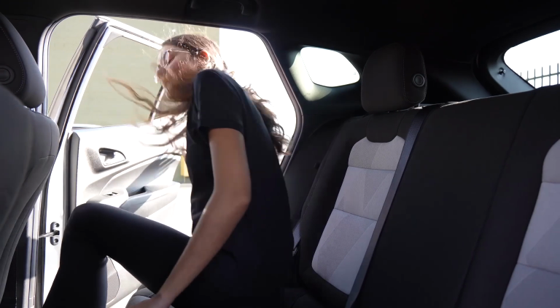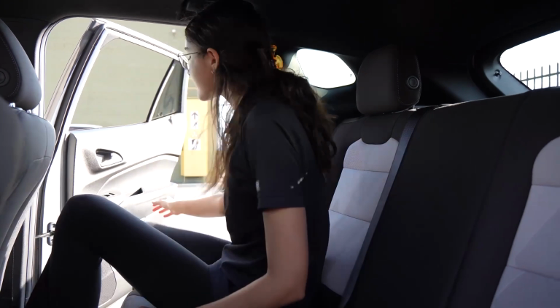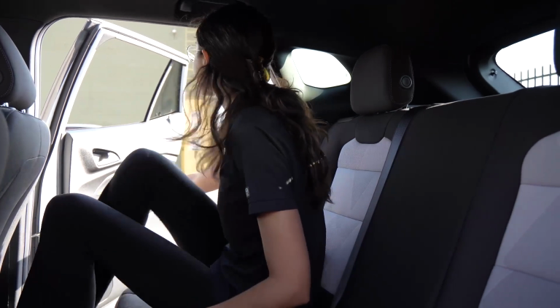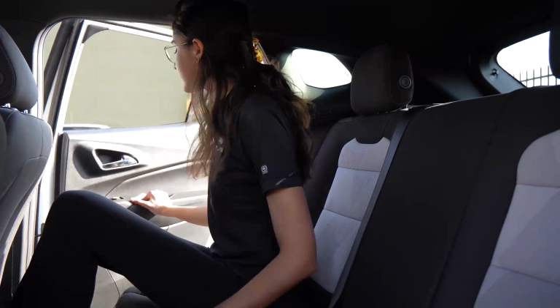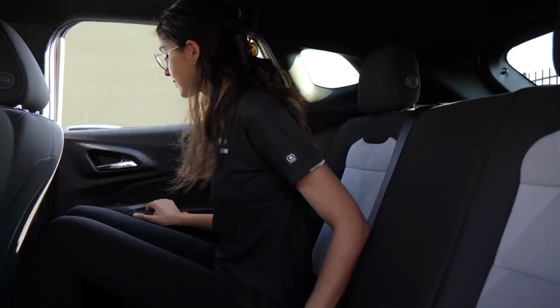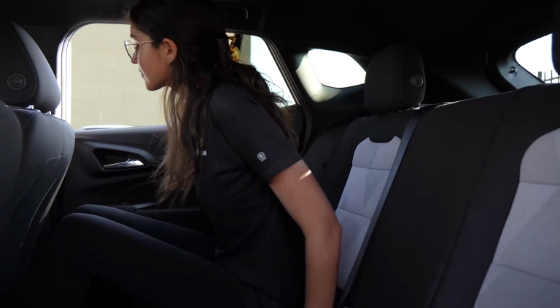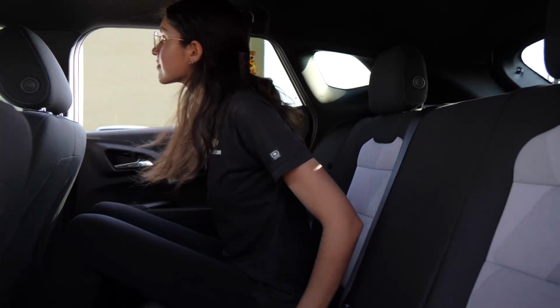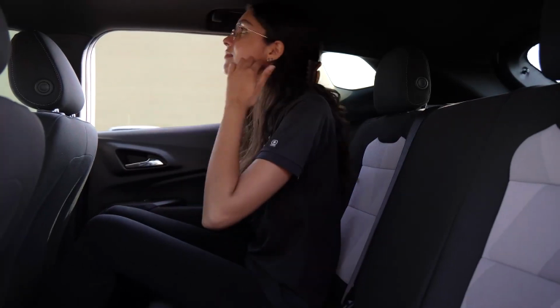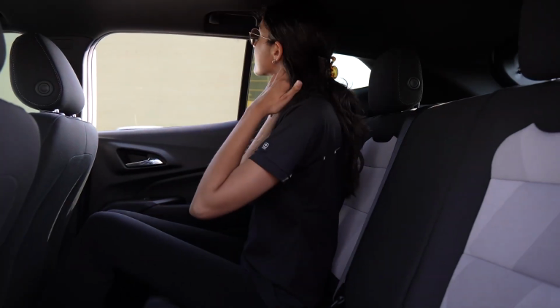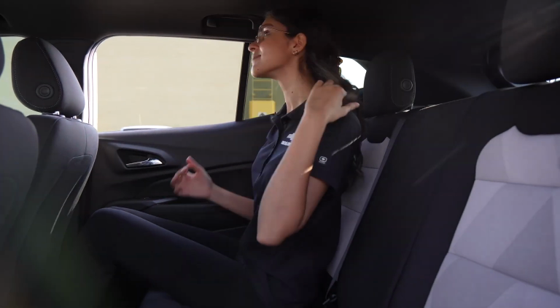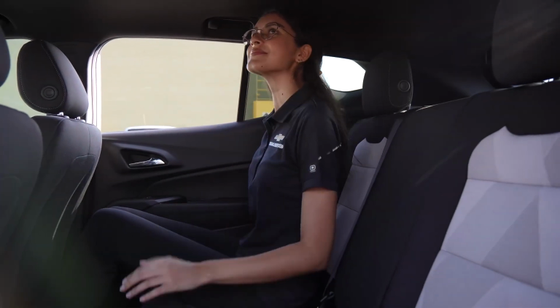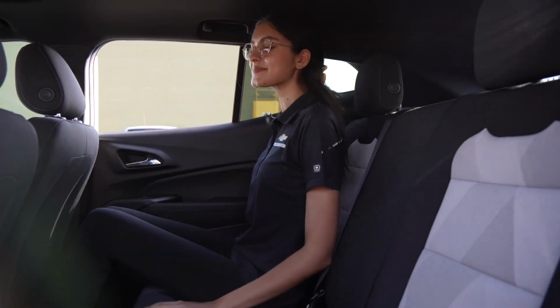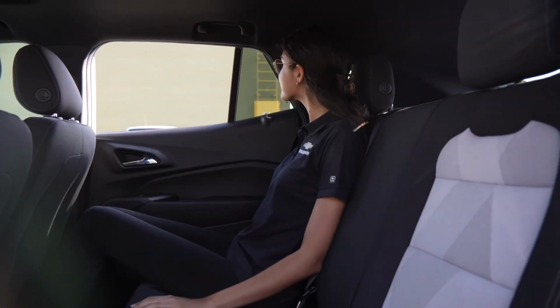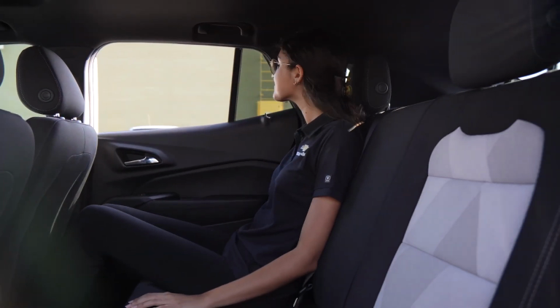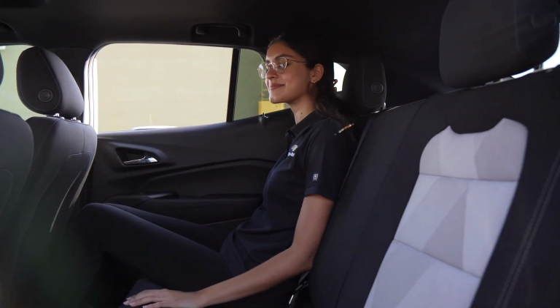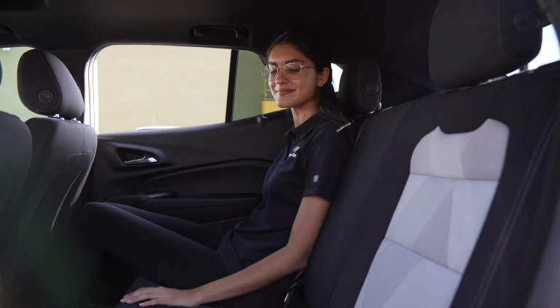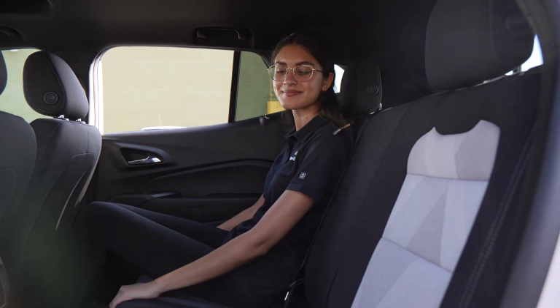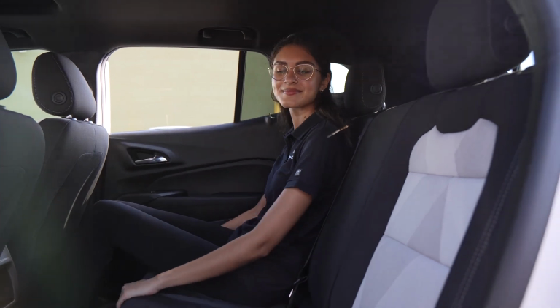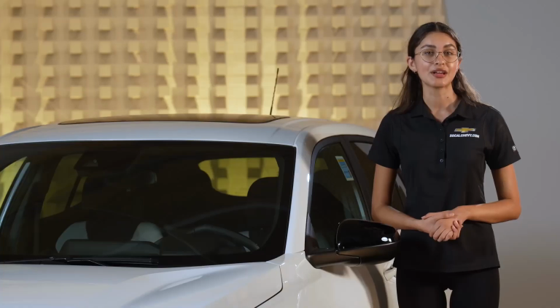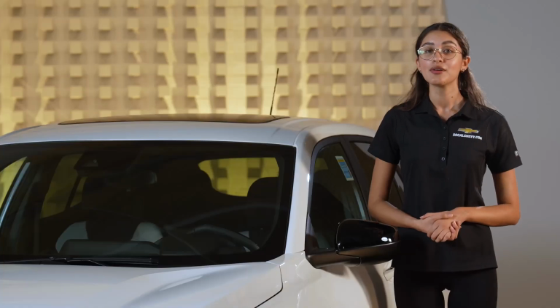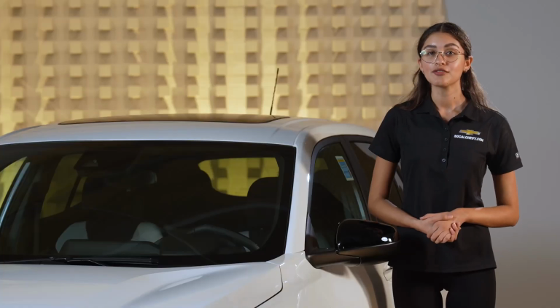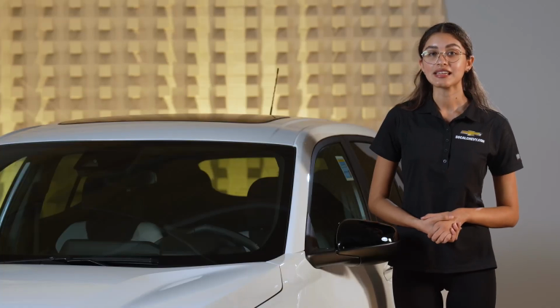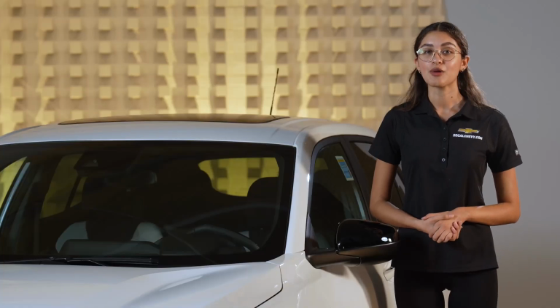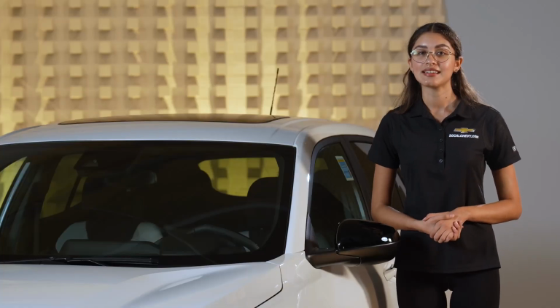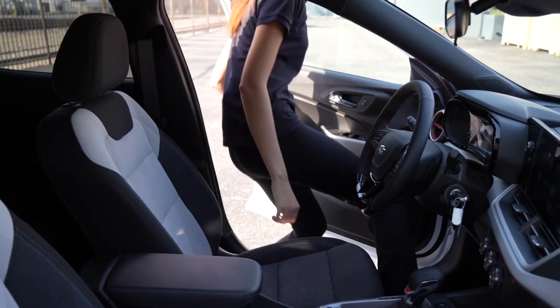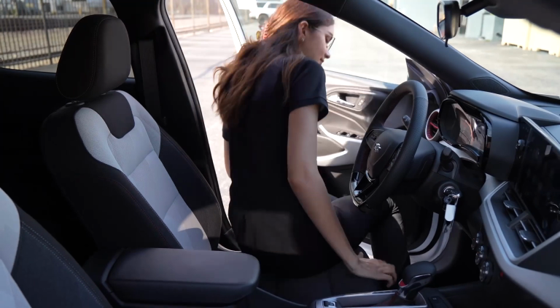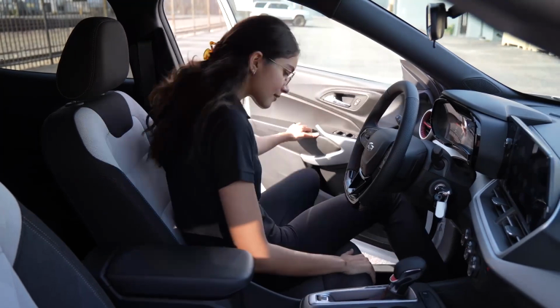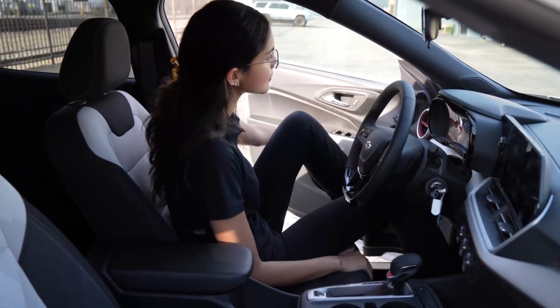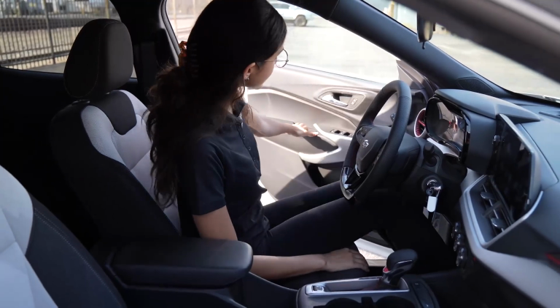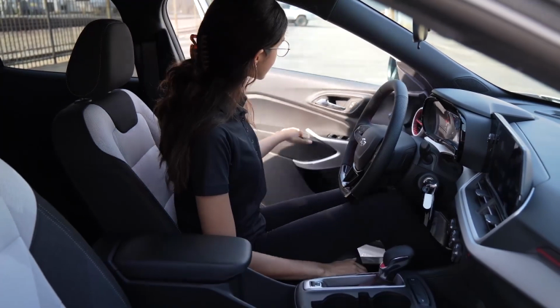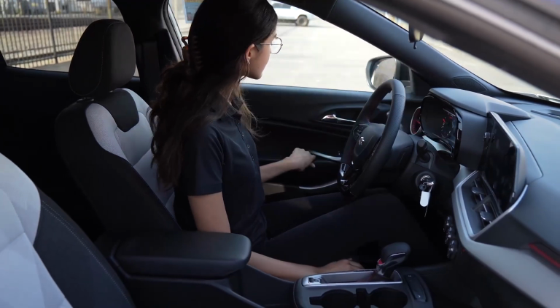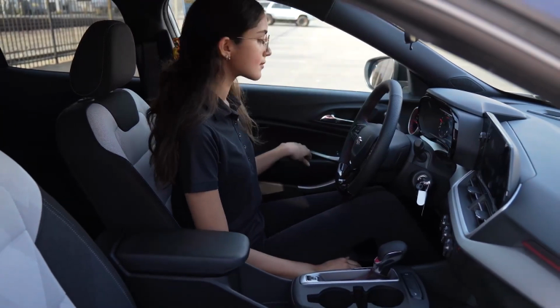Speaking of the interior, the Trax provides ample headroom, legroom, shoulder room, and hip room for both front and rear passengers. With its comfortable seating and well-designed interior, the Trax ensures a pleasant driving experience for everyone.